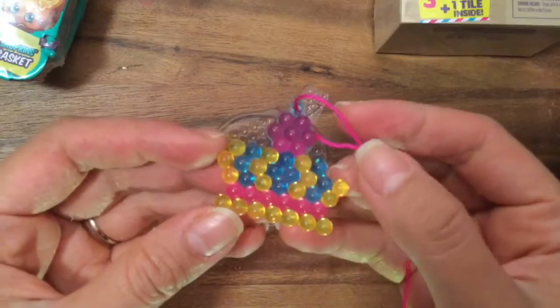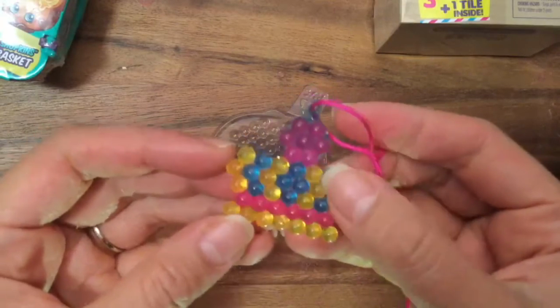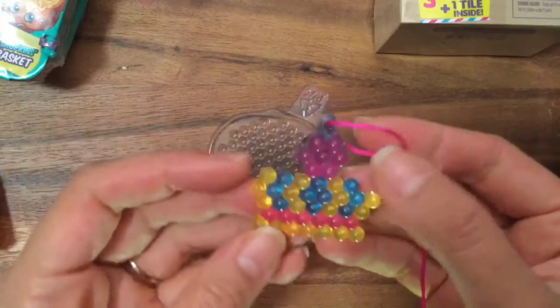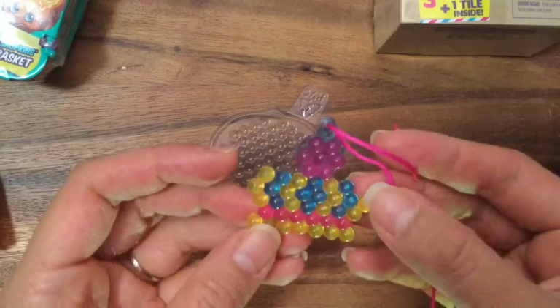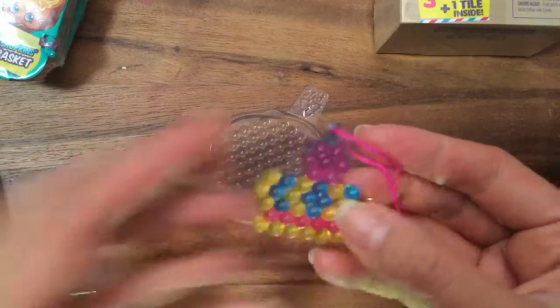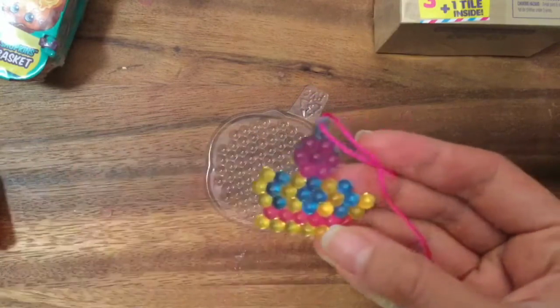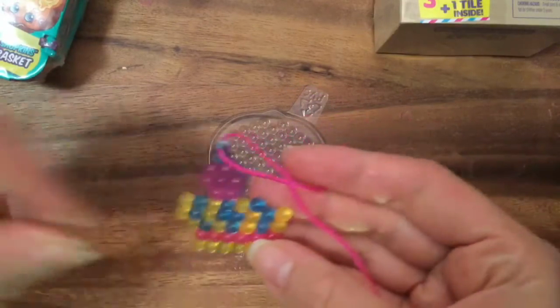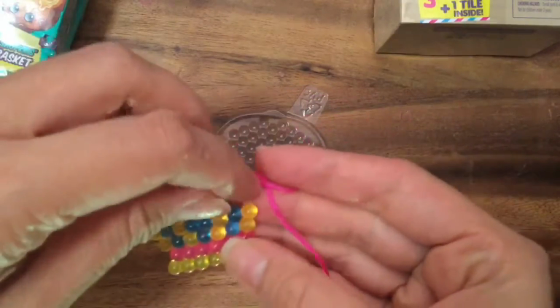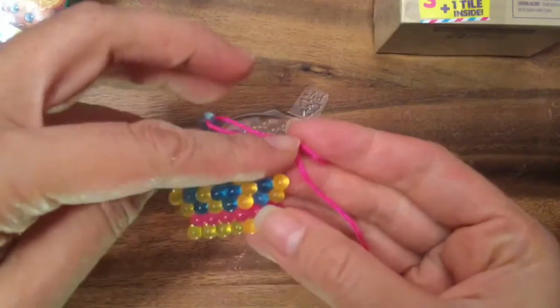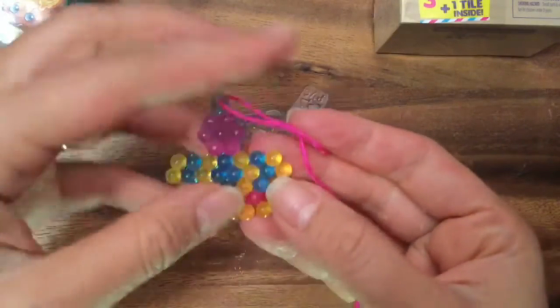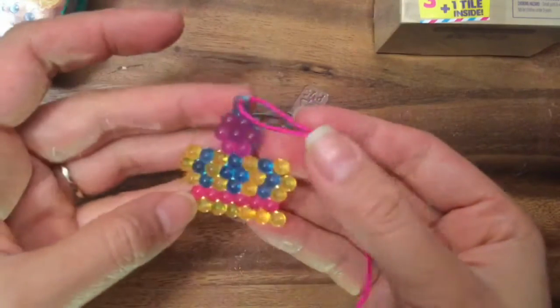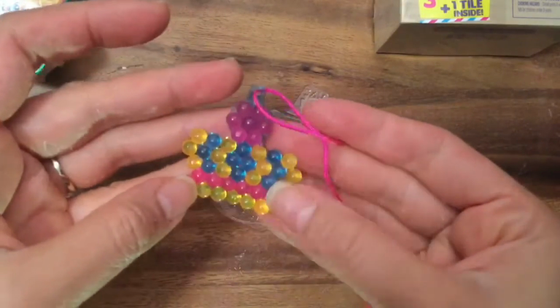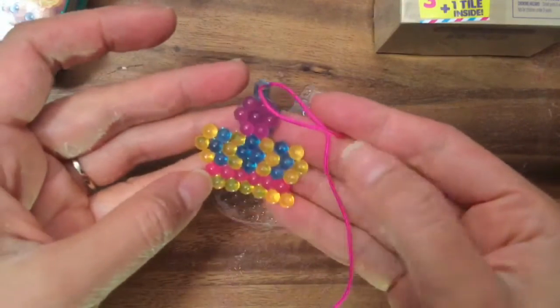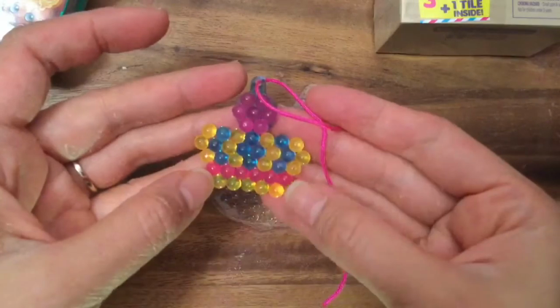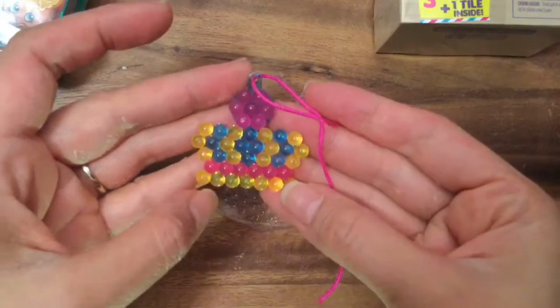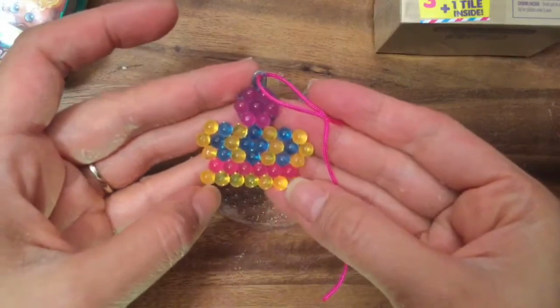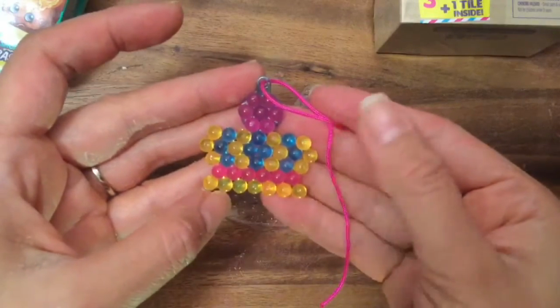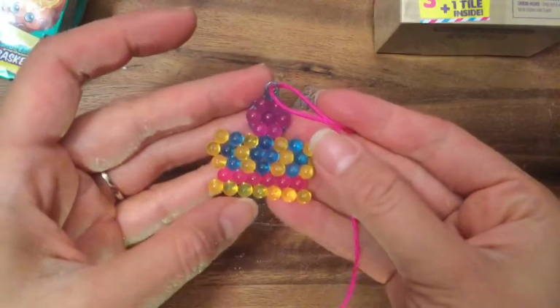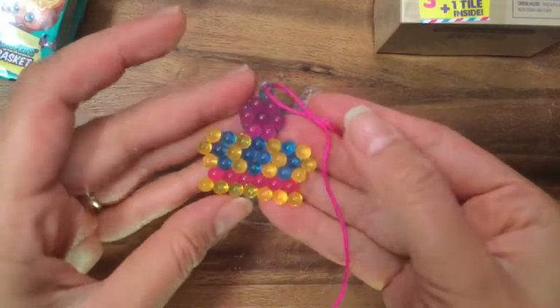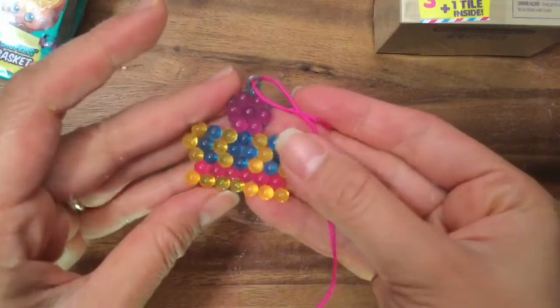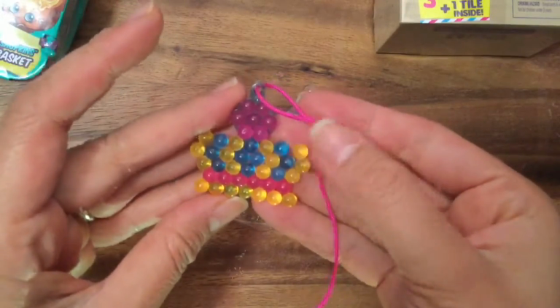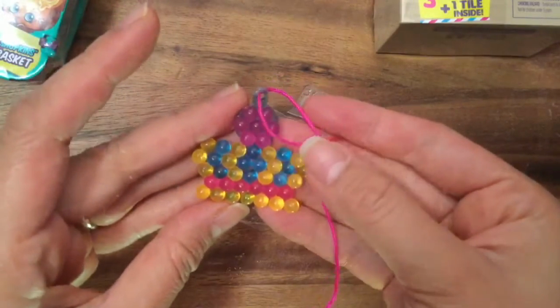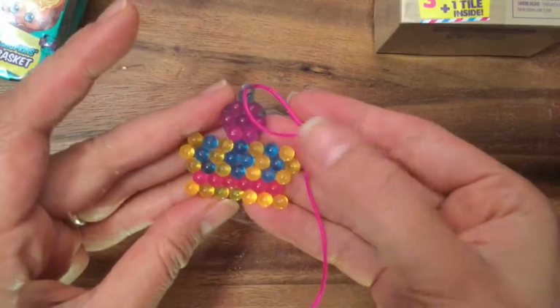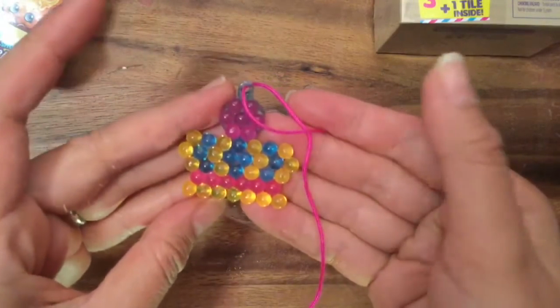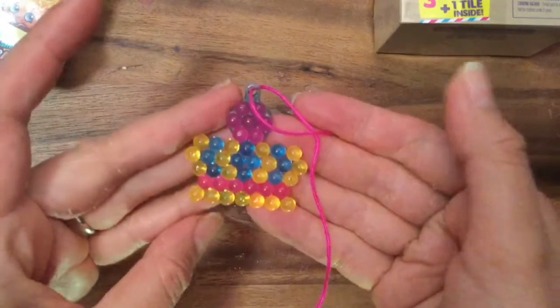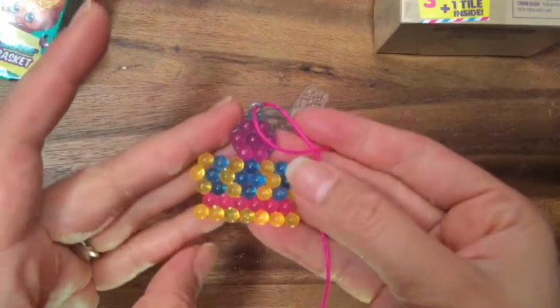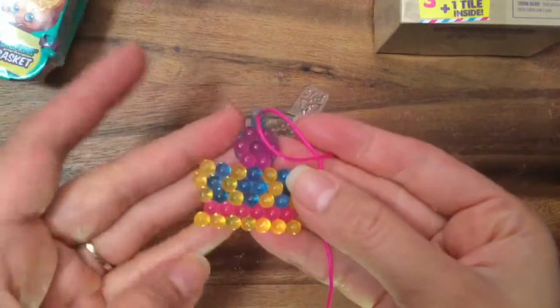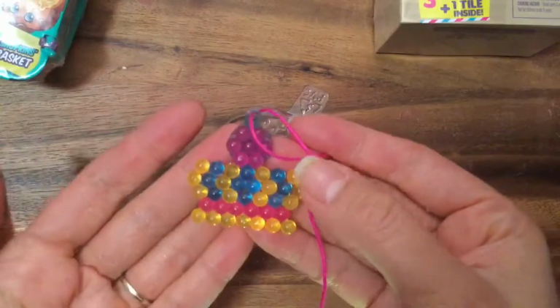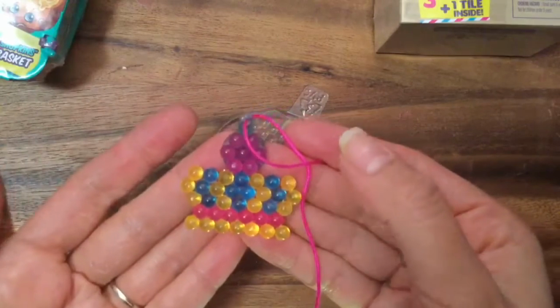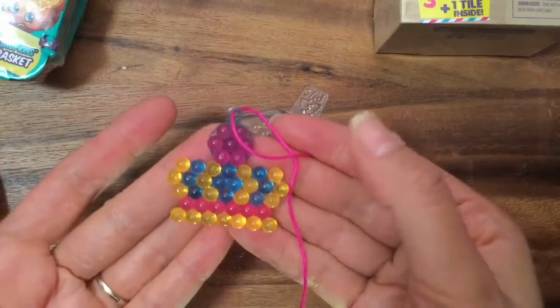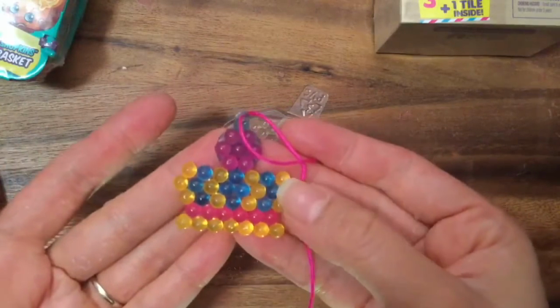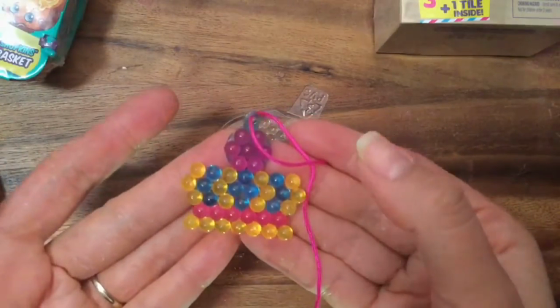I think one of my Beedose fell out — it may not have stuck properly. You can just spray it with a little water to fix that. I hope you enjoyed this video — be sure to like, subscribe and comment, and stay tuned for my big Shopkins giveaway. Thanks and bye now!